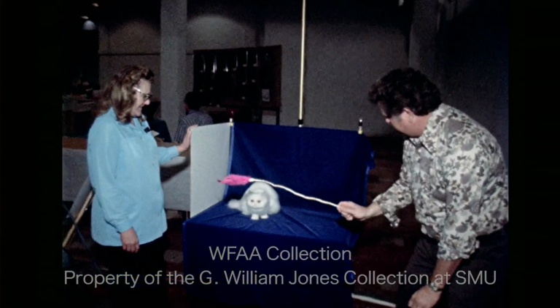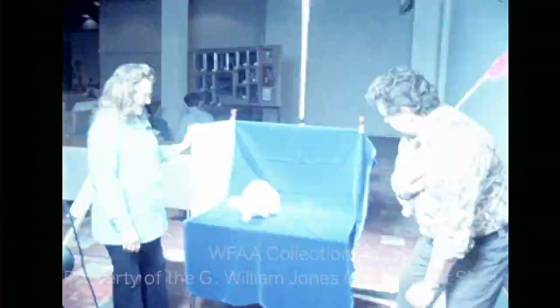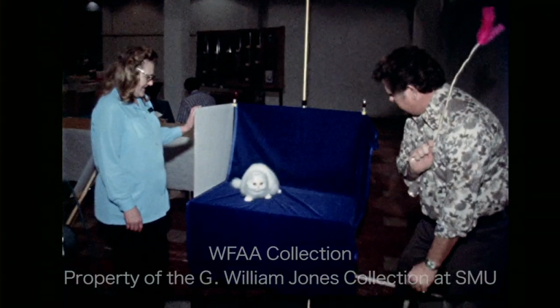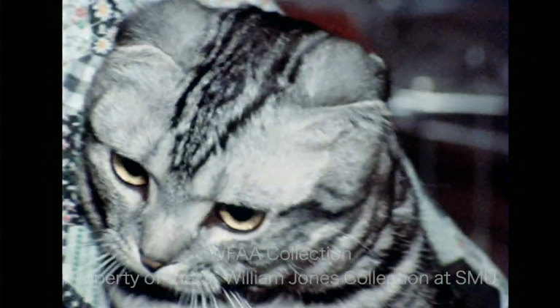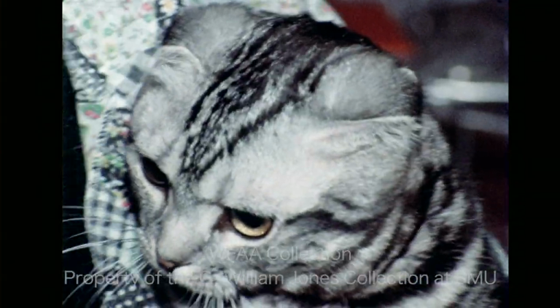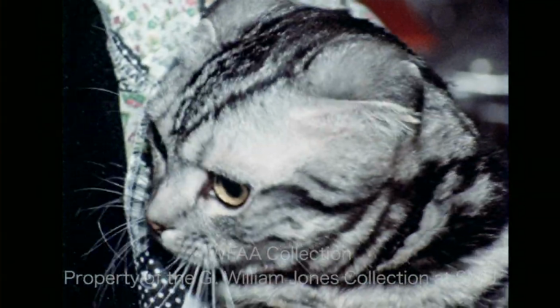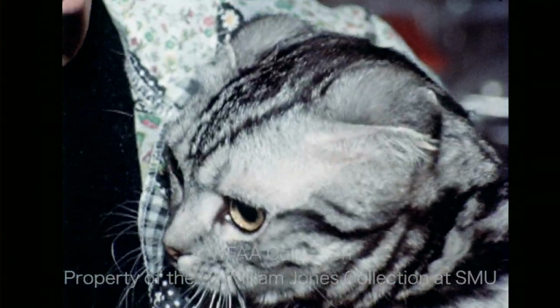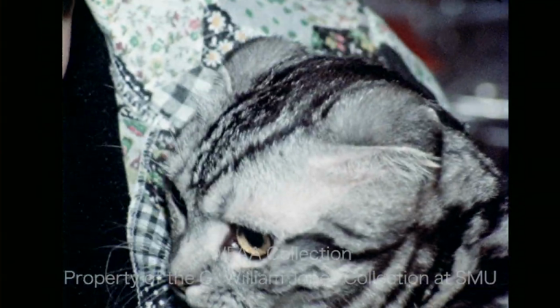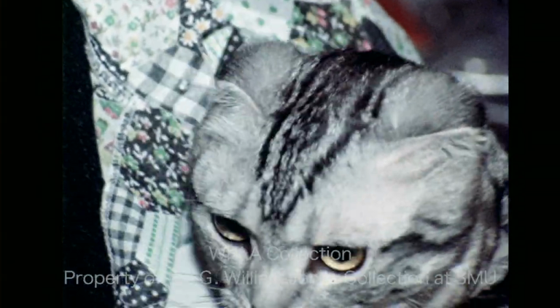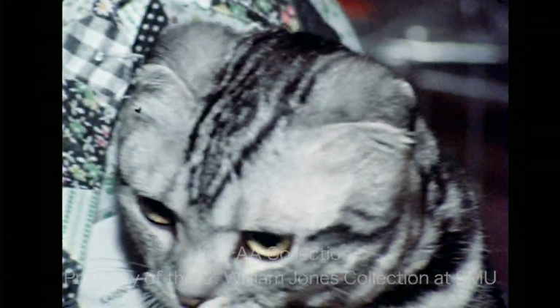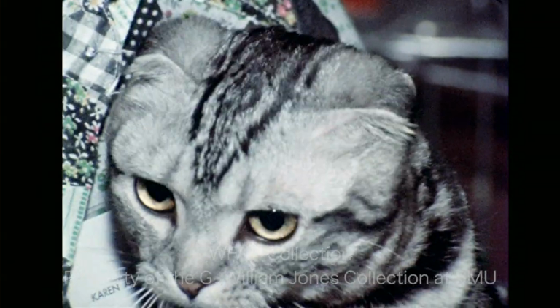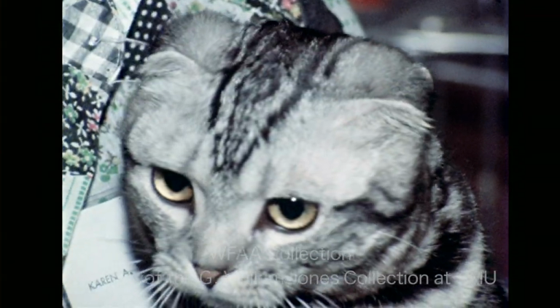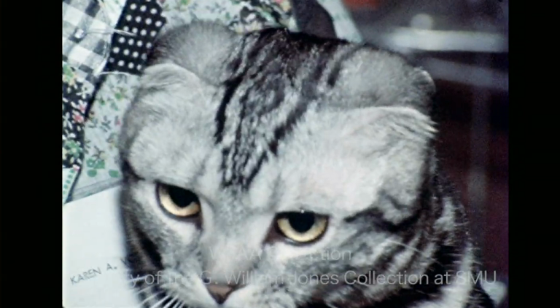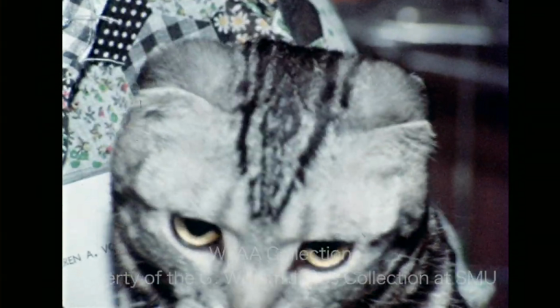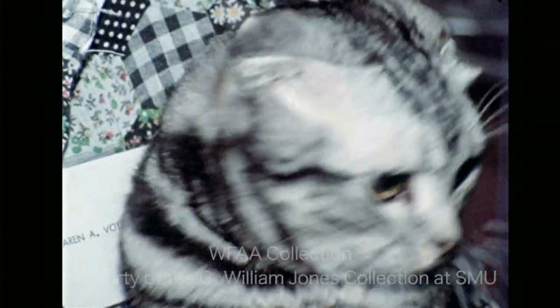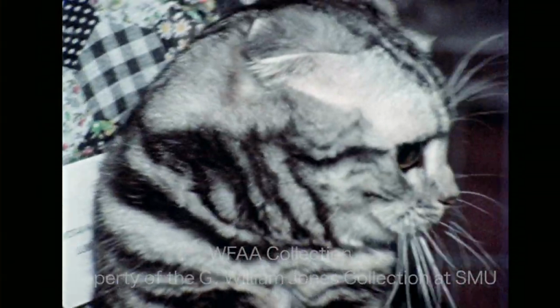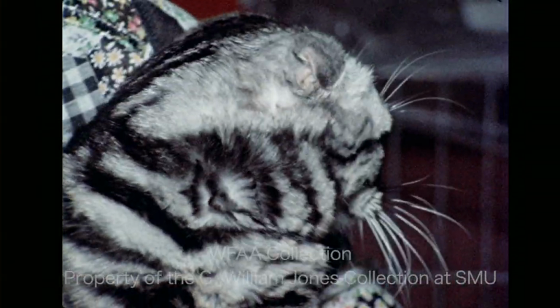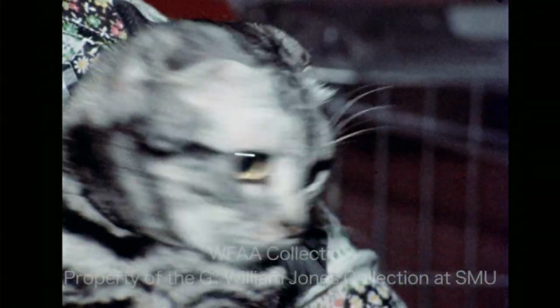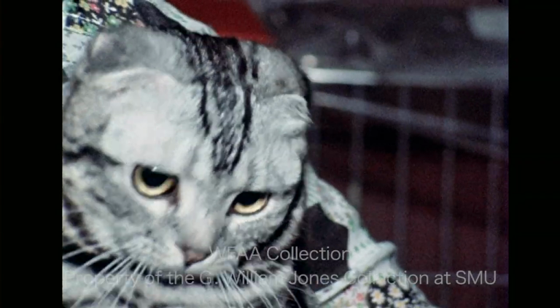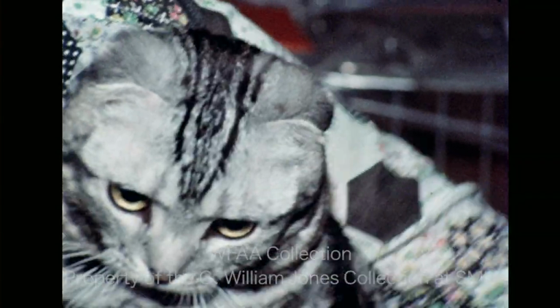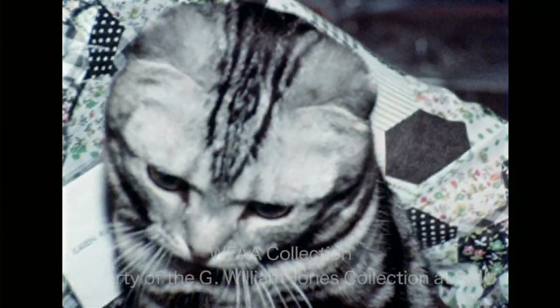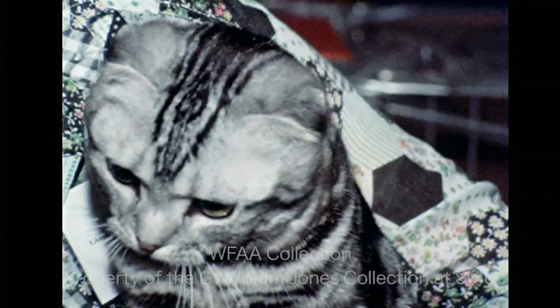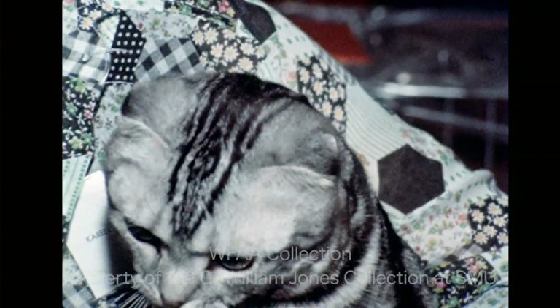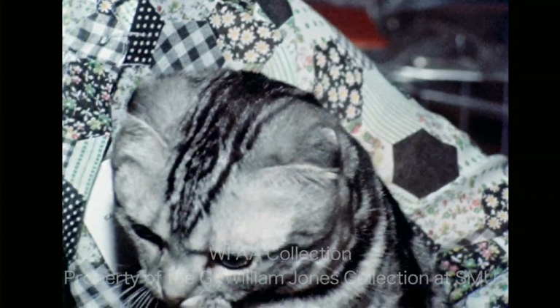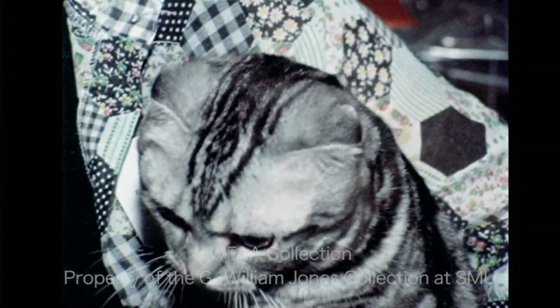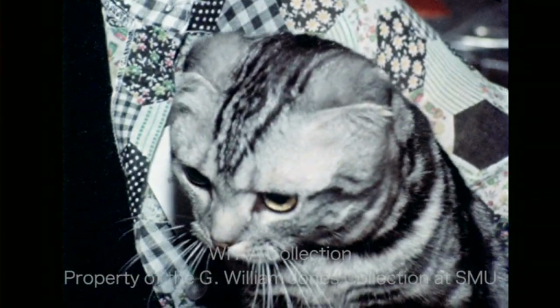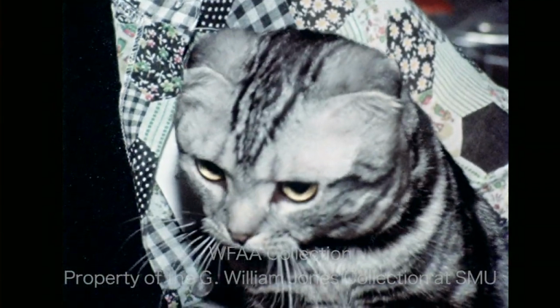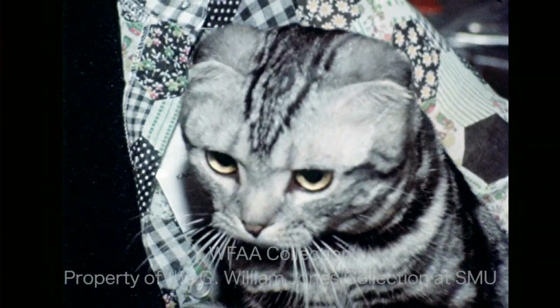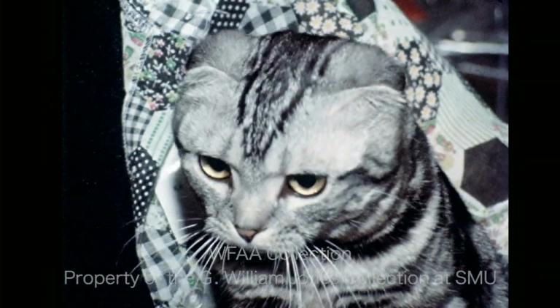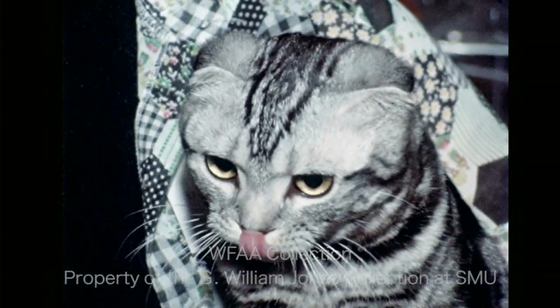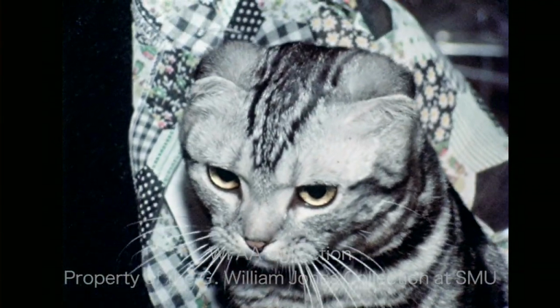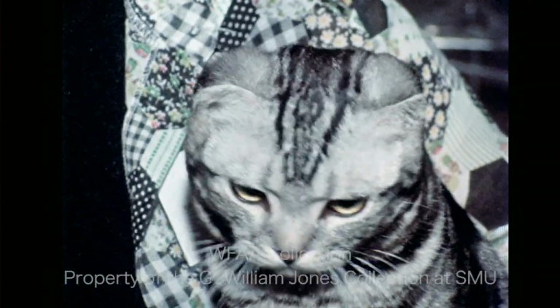The Scottish Fold is a breed that's never been exhibited before in this area. Its owner says the flat ears represent a genetic mutation that occurred in a few cats on a Scottish farm.